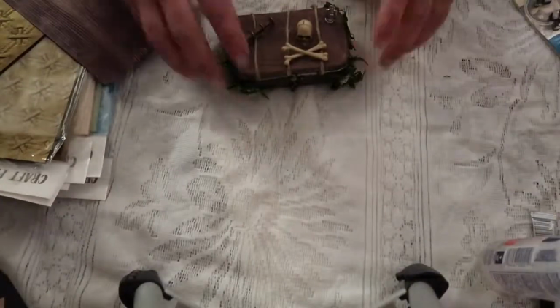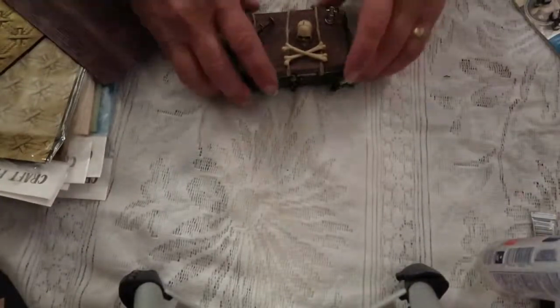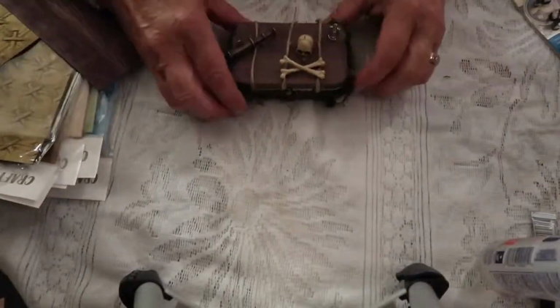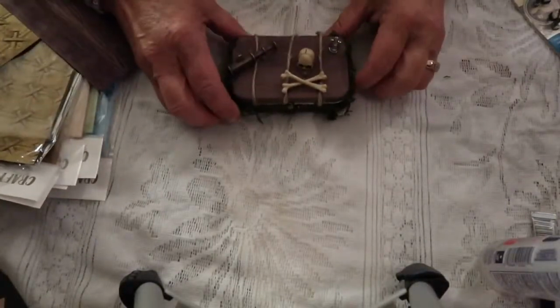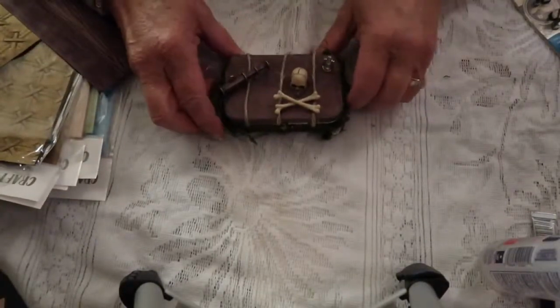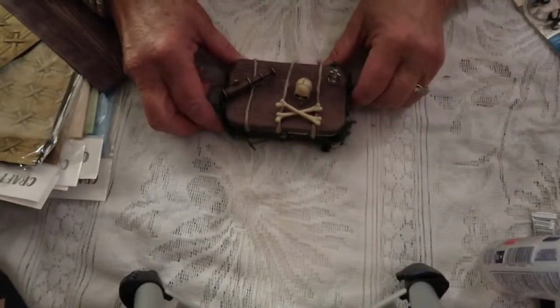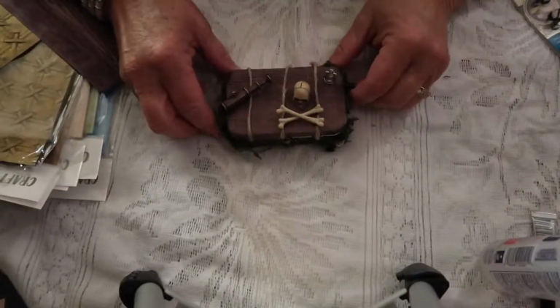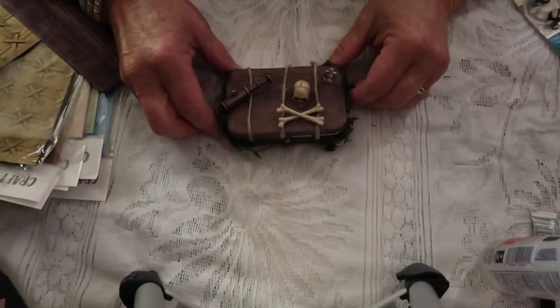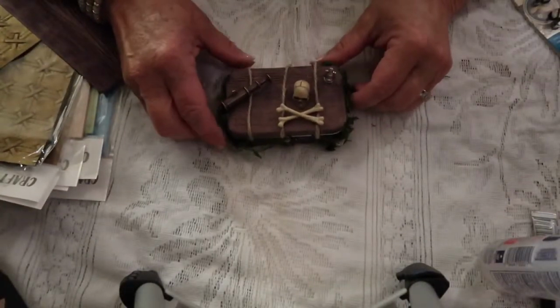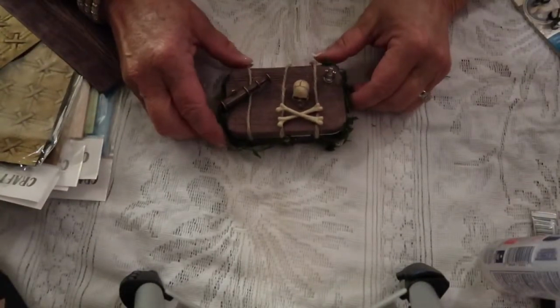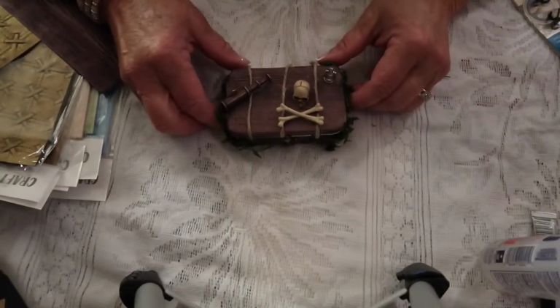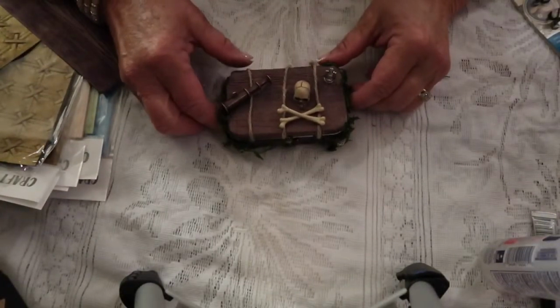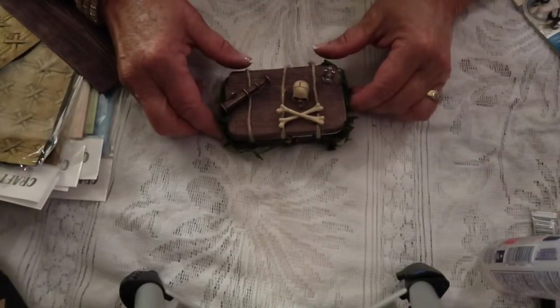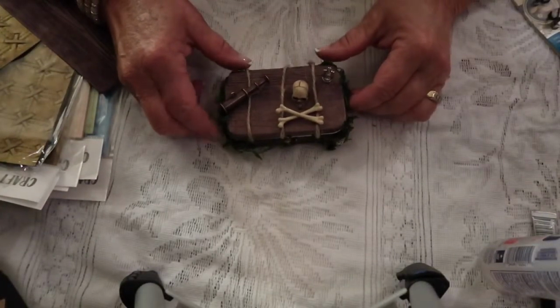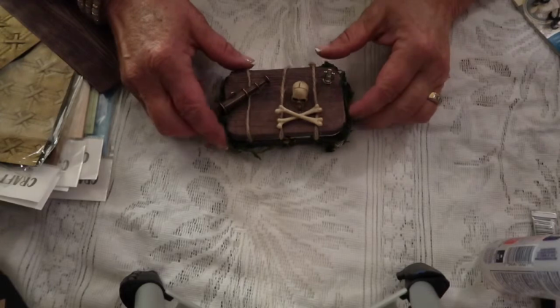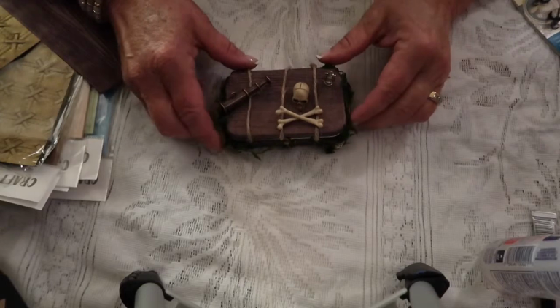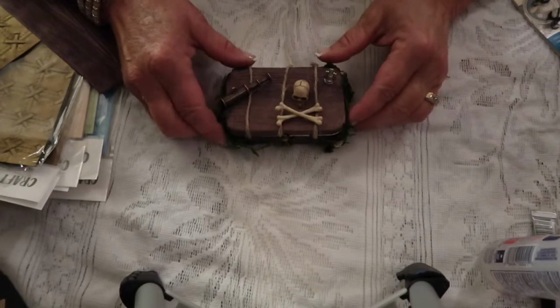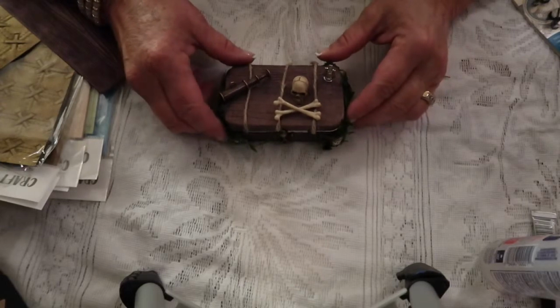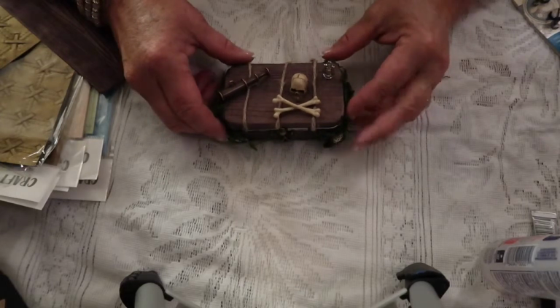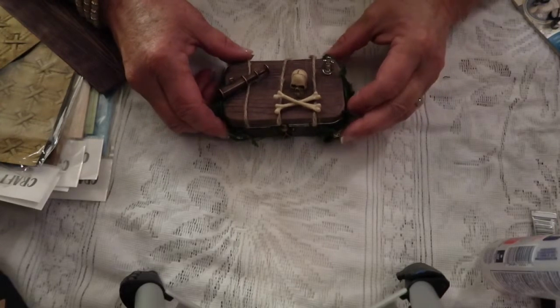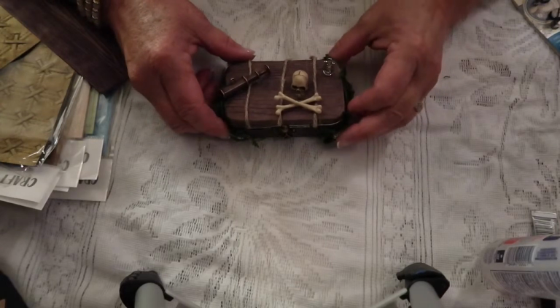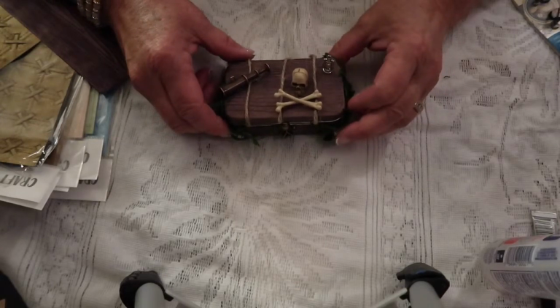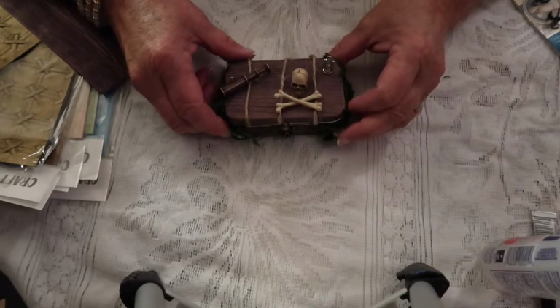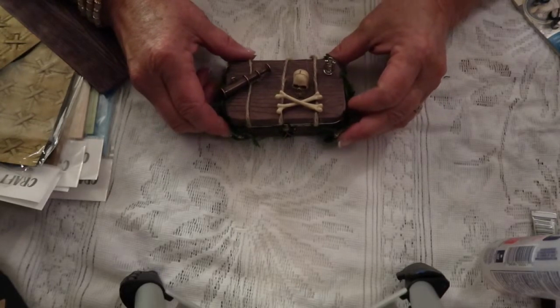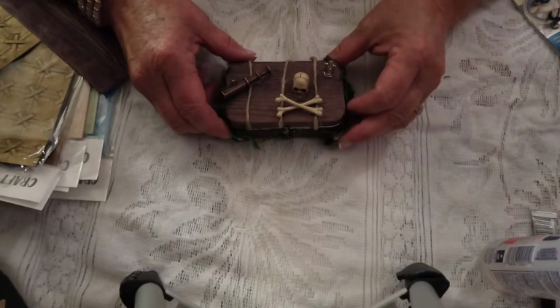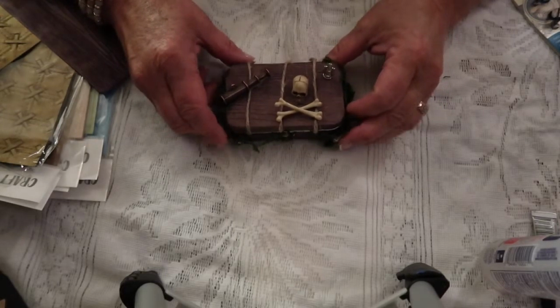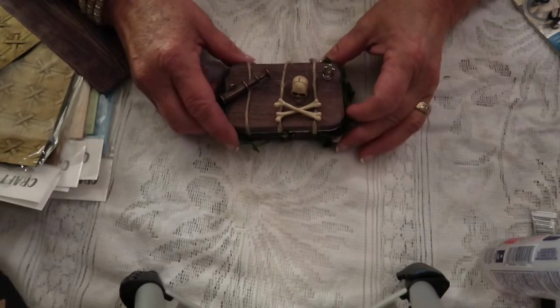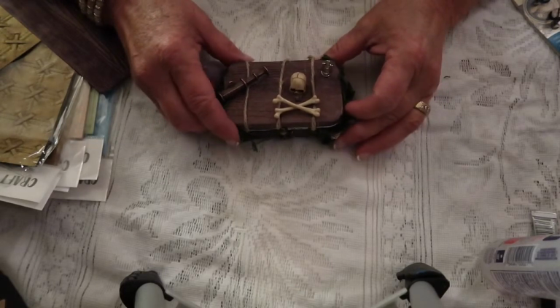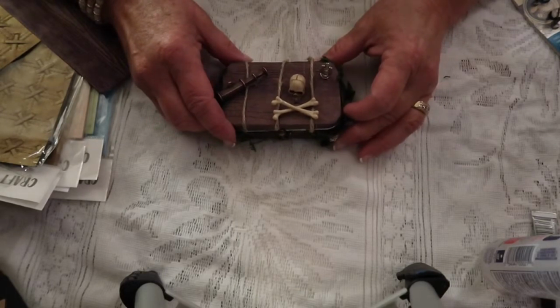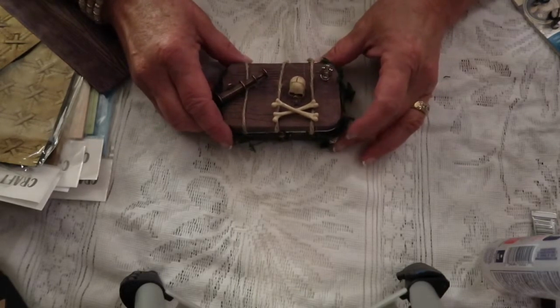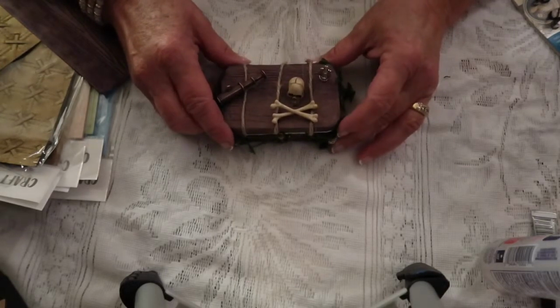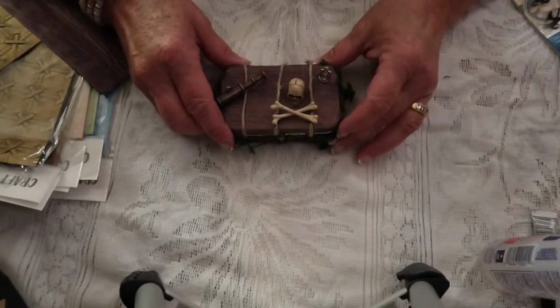Welcome to Gigi's Altered Objects. I've made another Altoid tin, and of course some of these products I did find at the scrapbook convention.